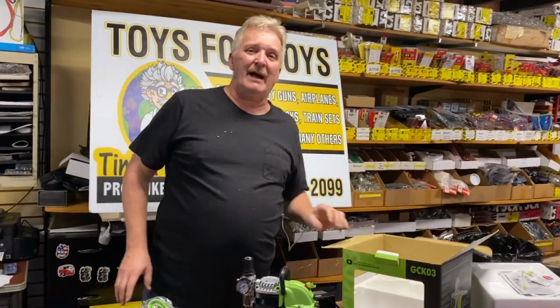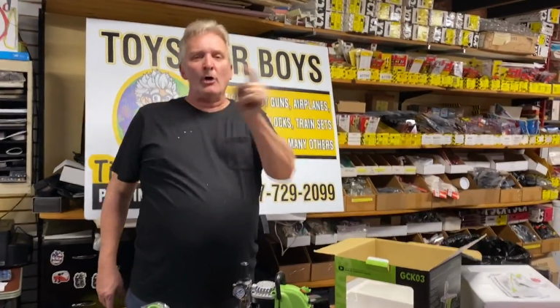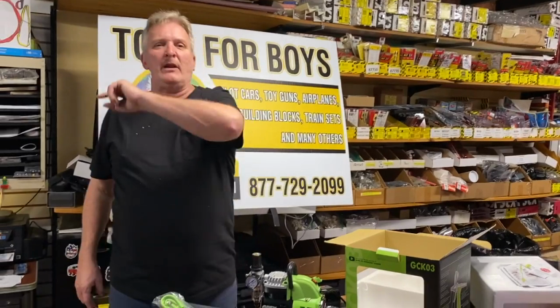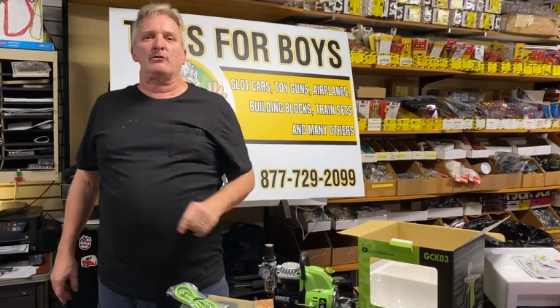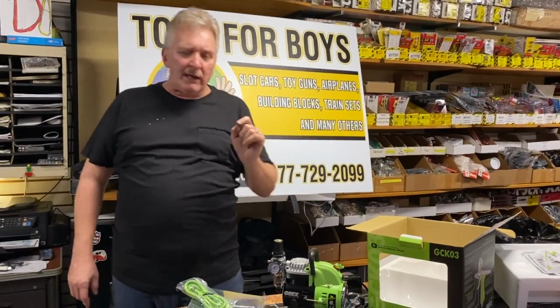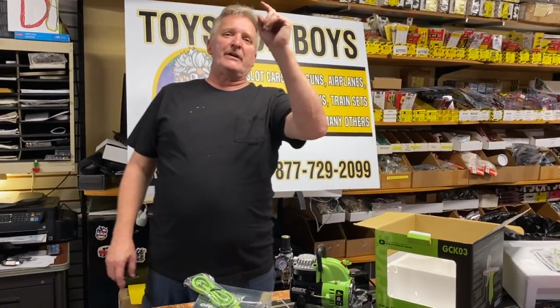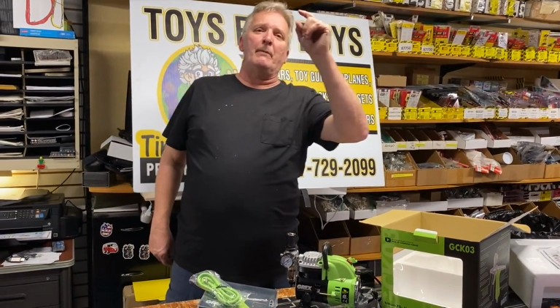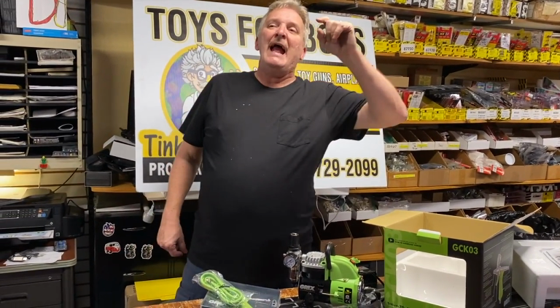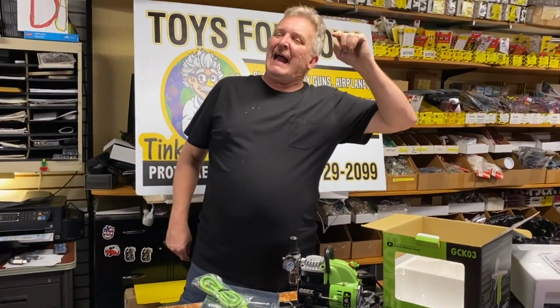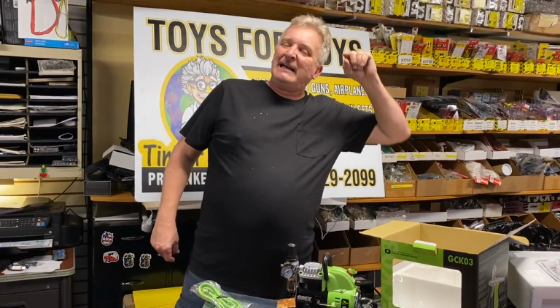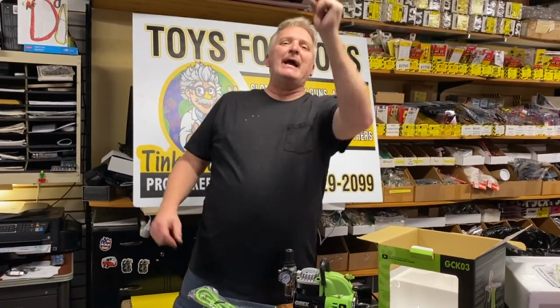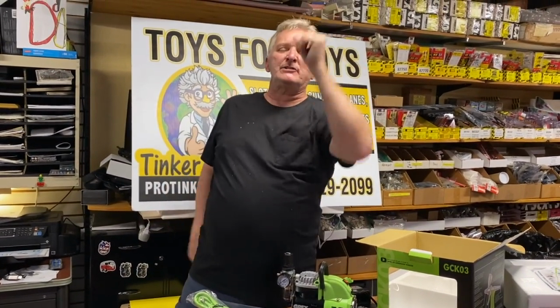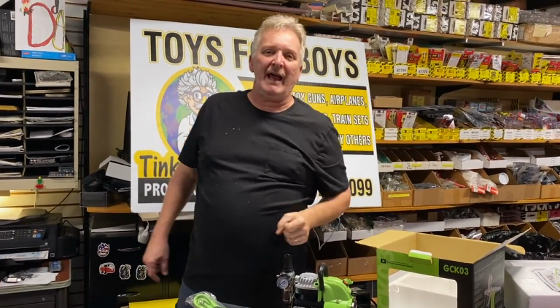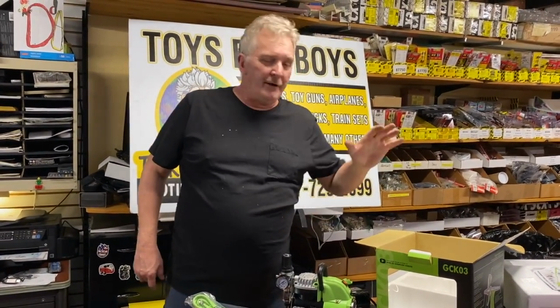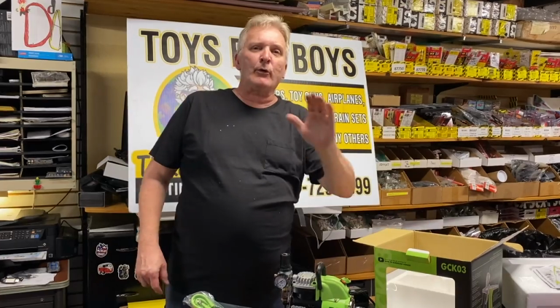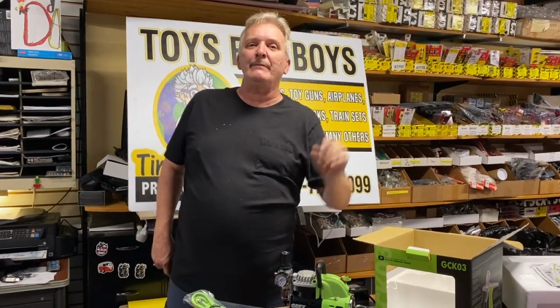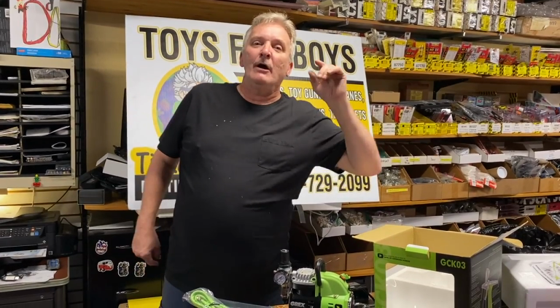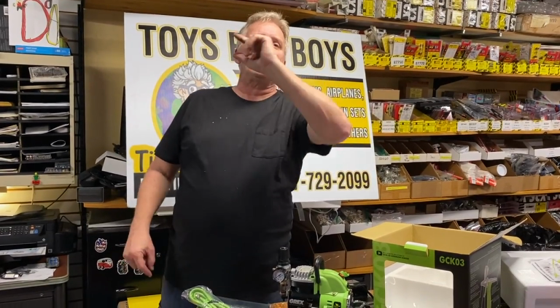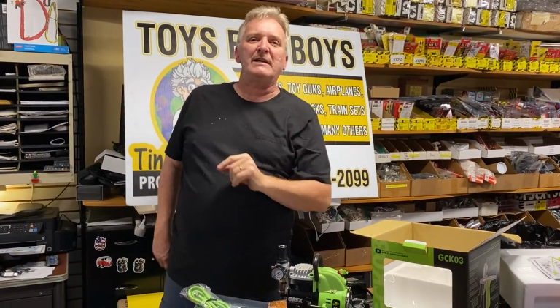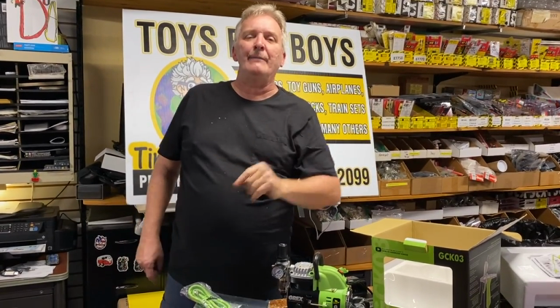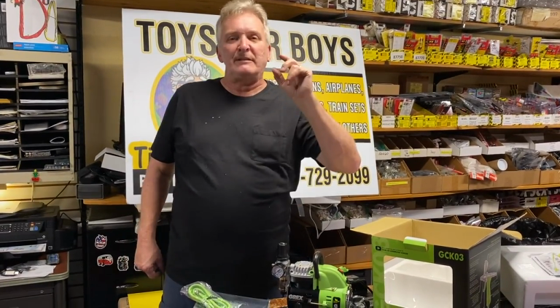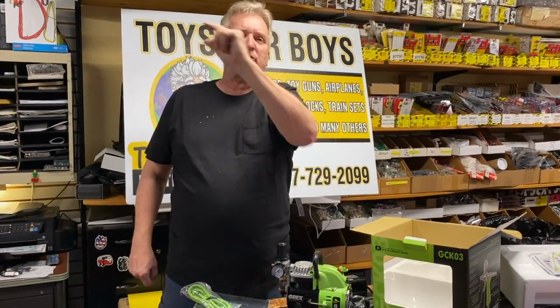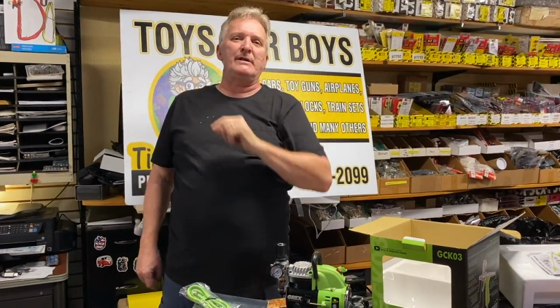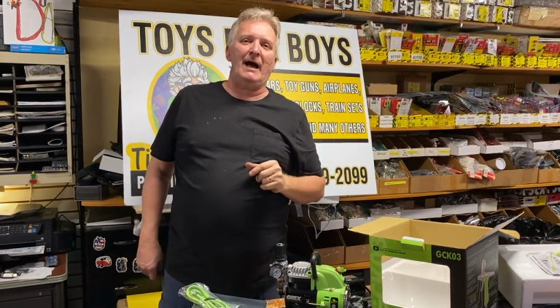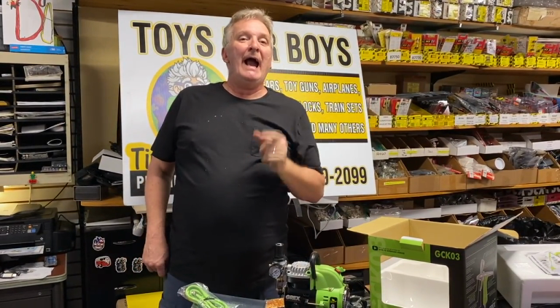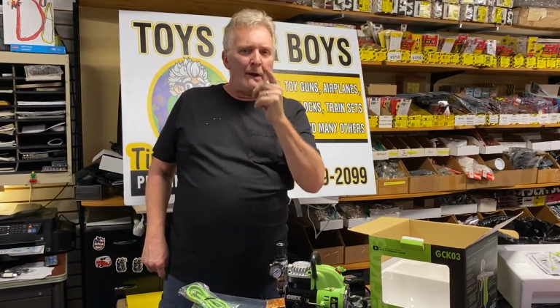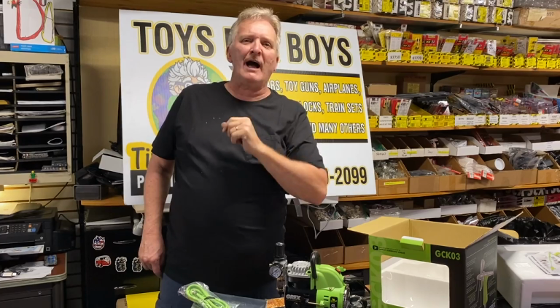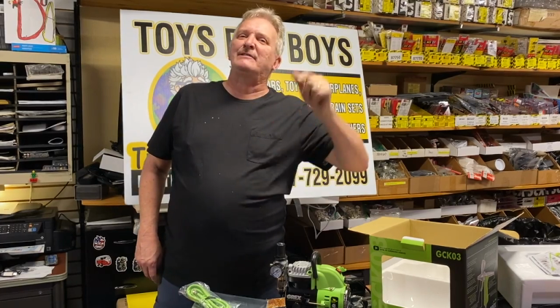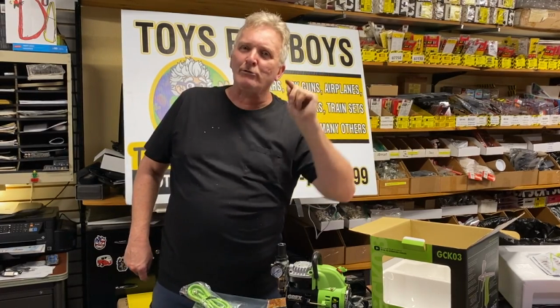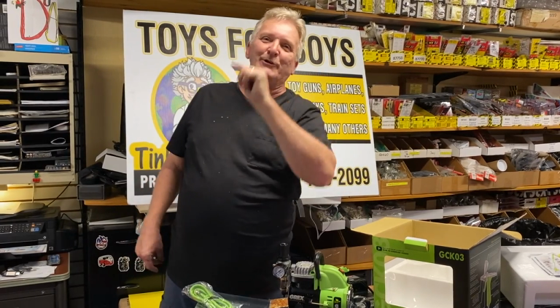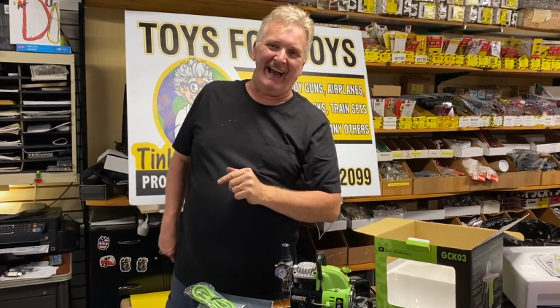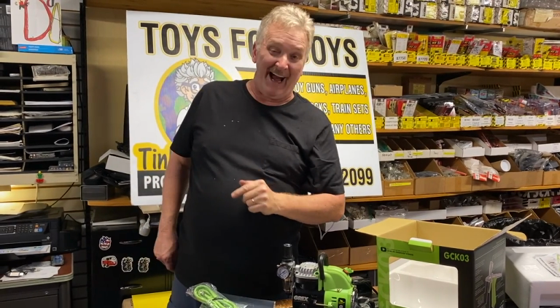Don't forget to like, subscribe, click the notification bell, and comment as much as you can. Another great item at ProTigerToys.com.